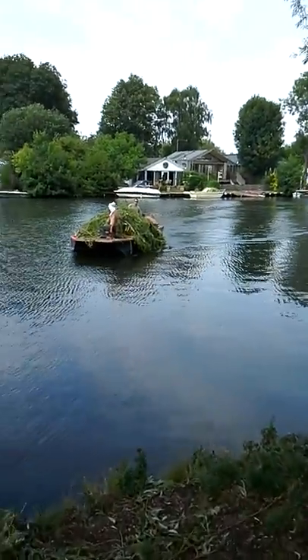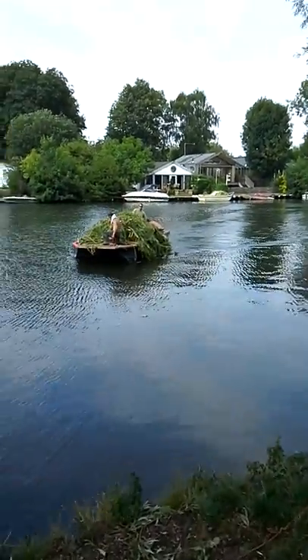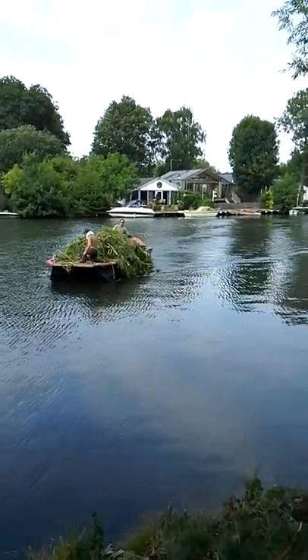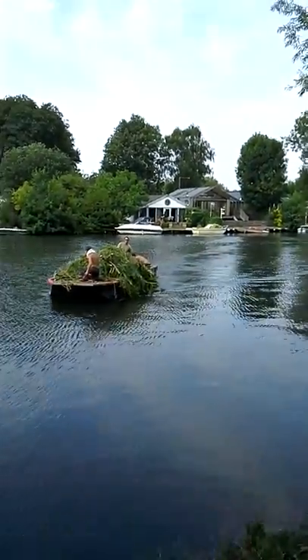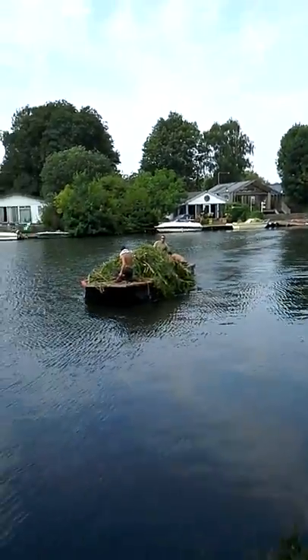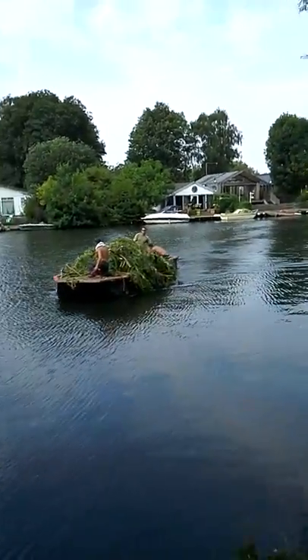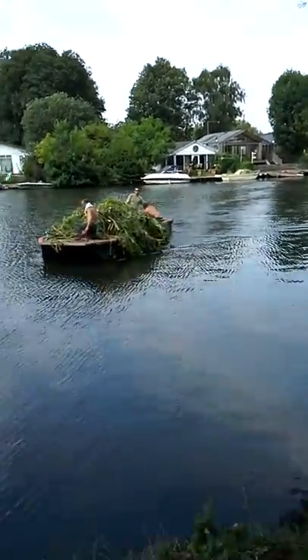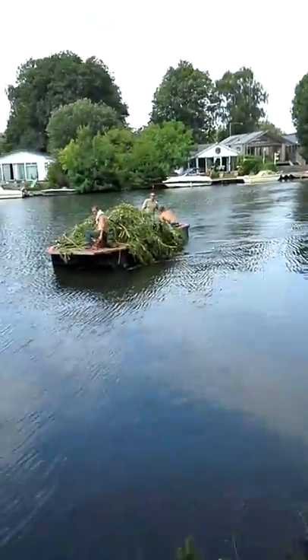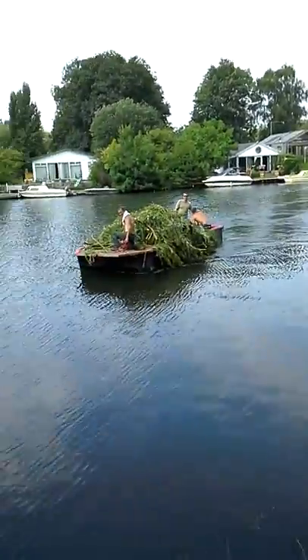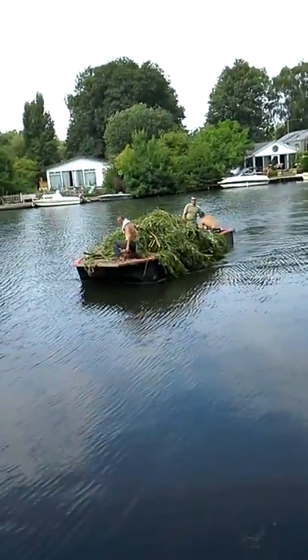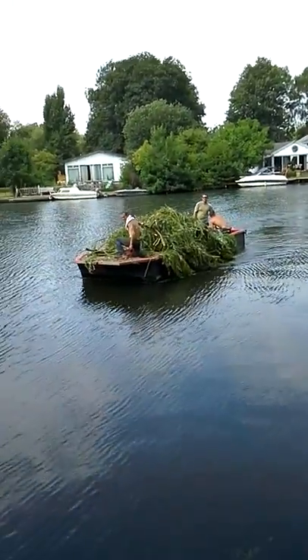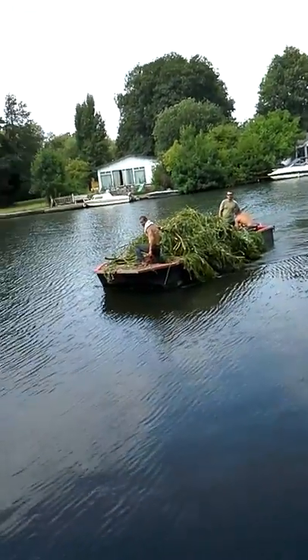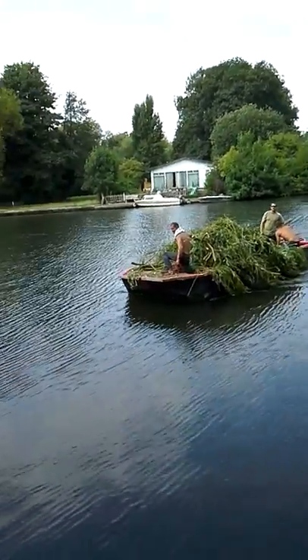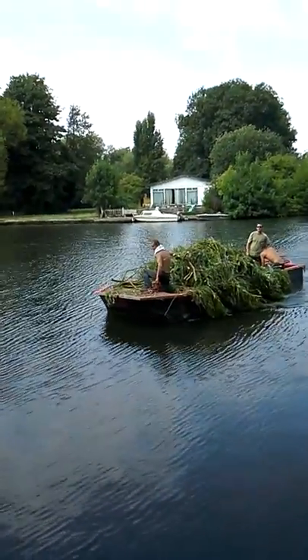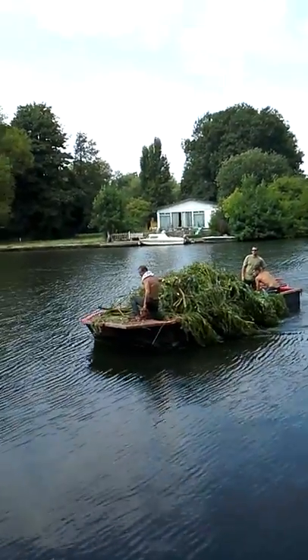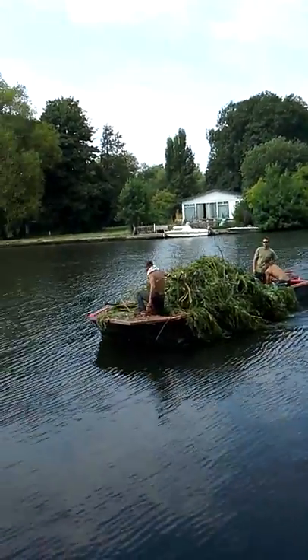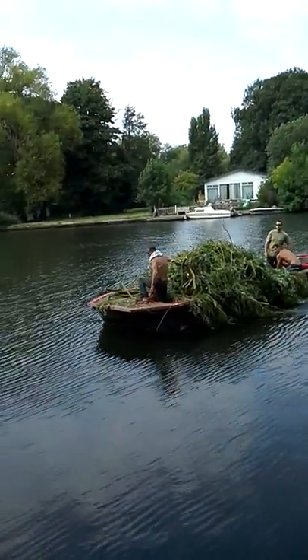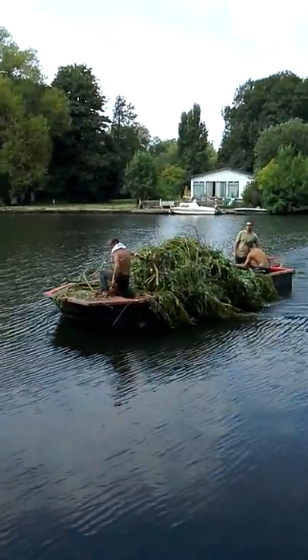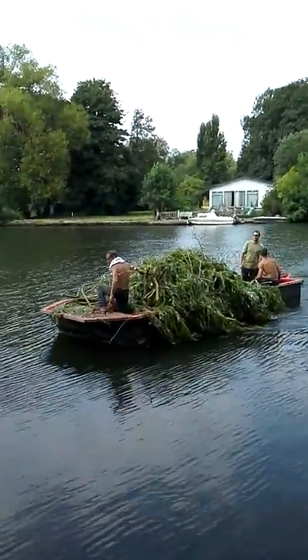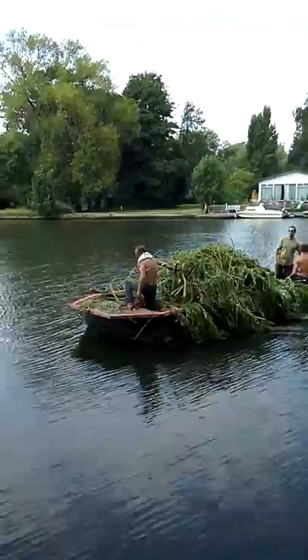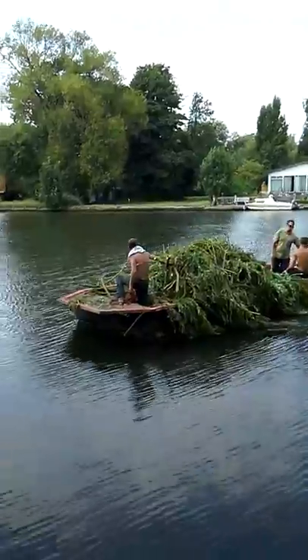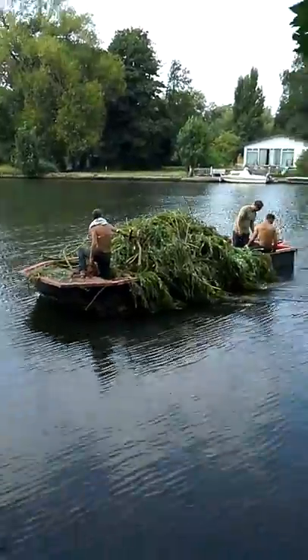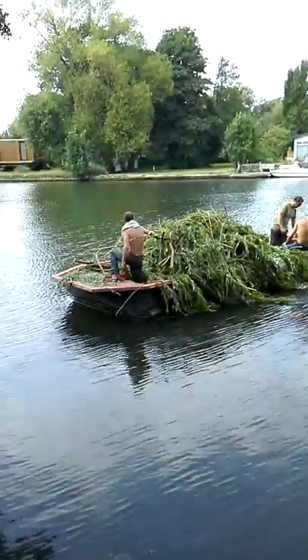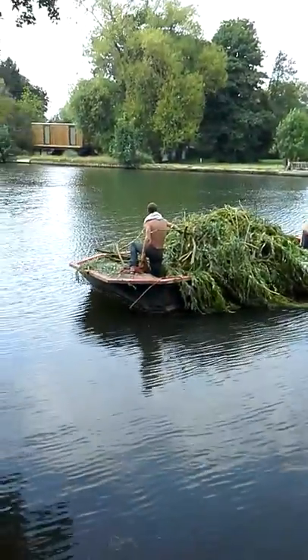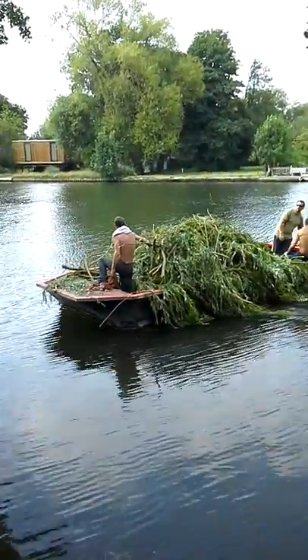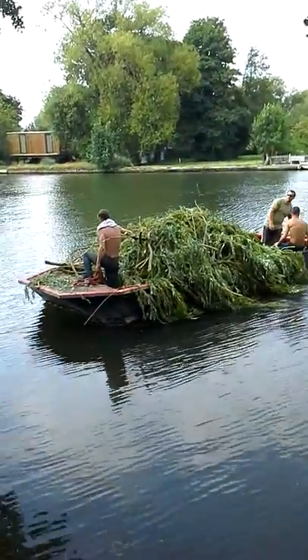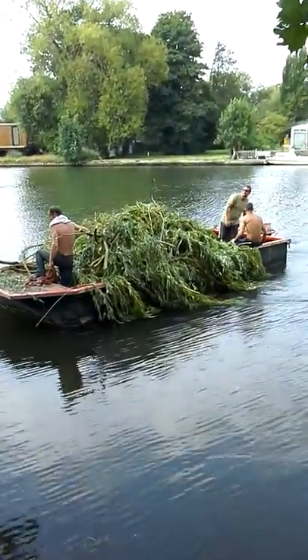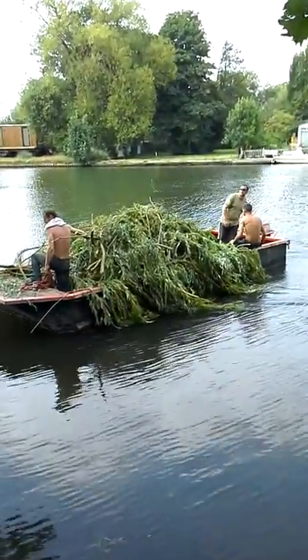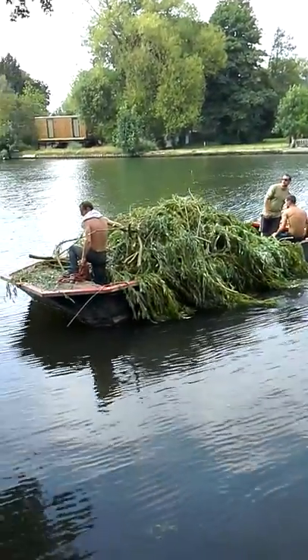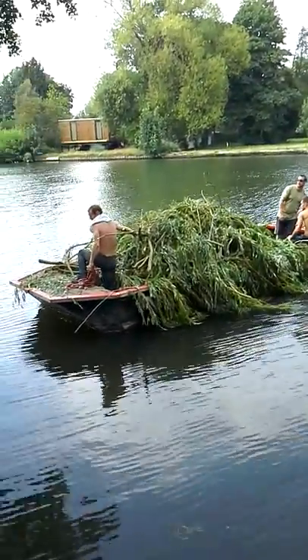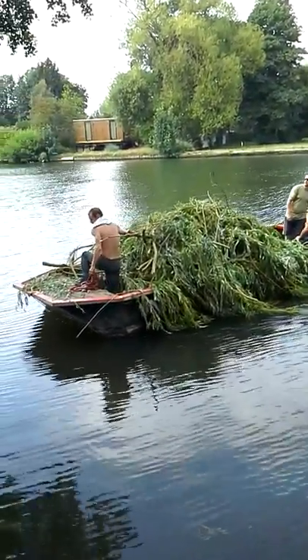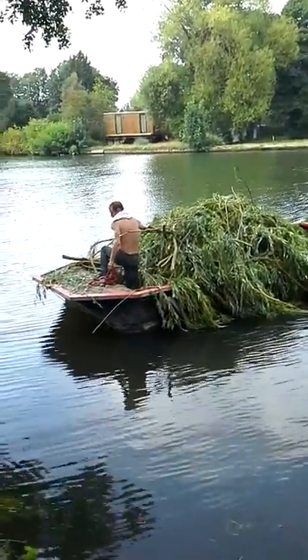Here comes another load of willow on the barge, coming across to be chipped up. Takes about half an hour to chip each load up. This is the barge we've been using on this job.